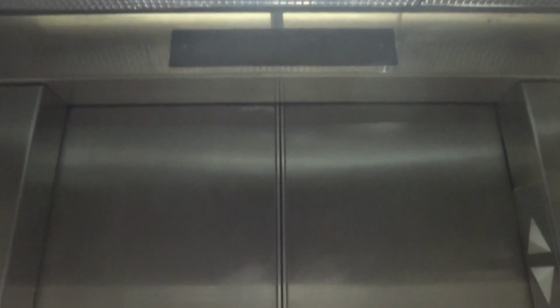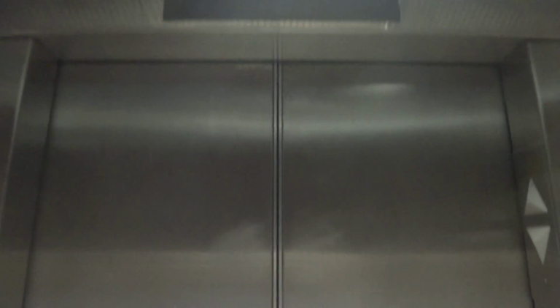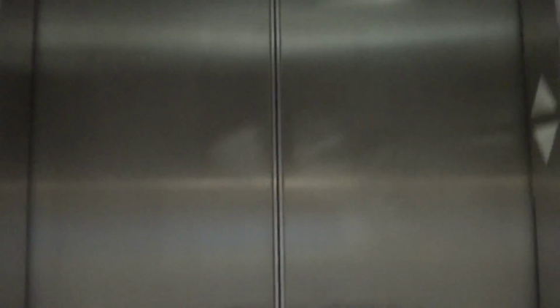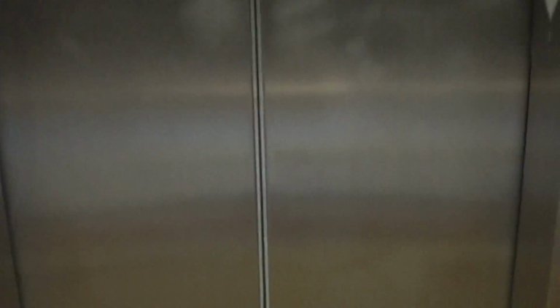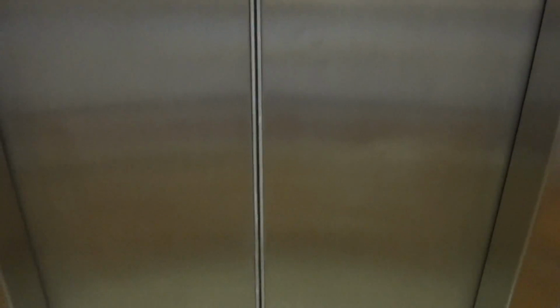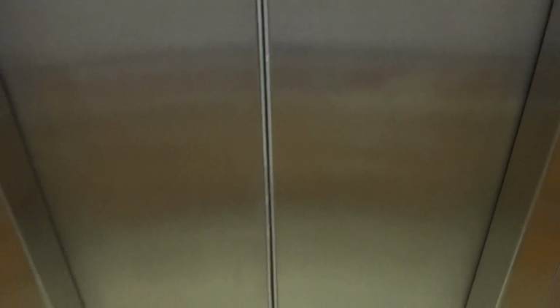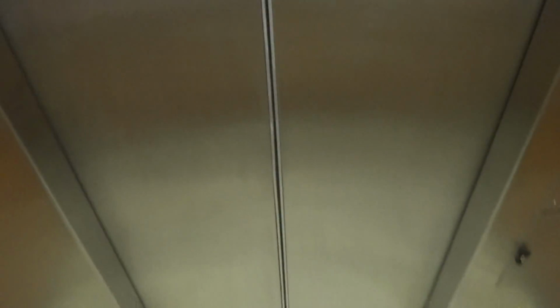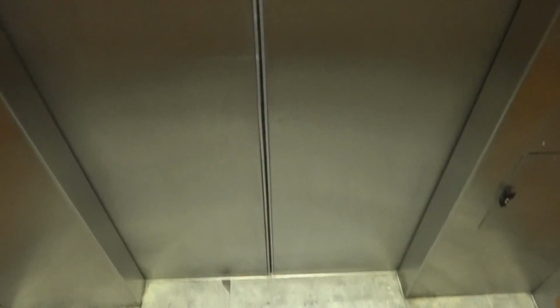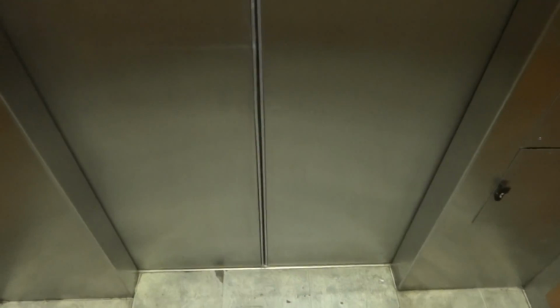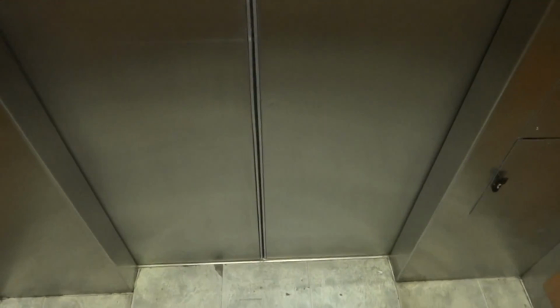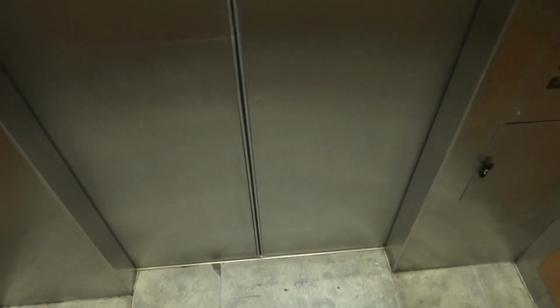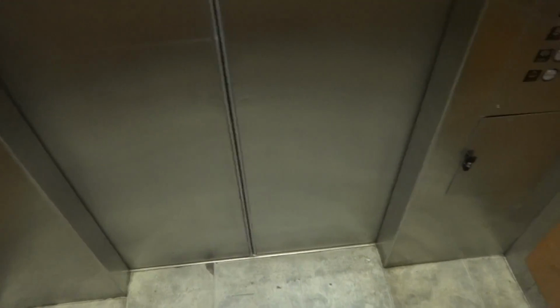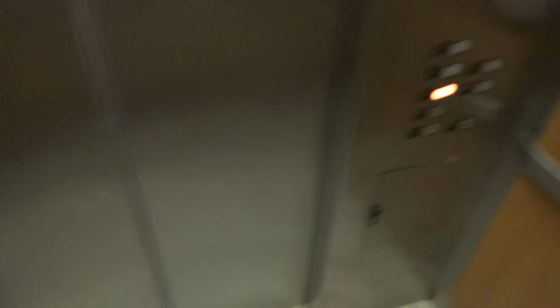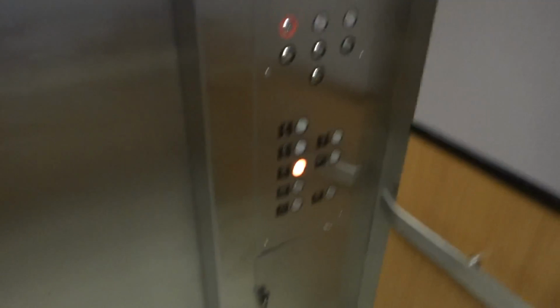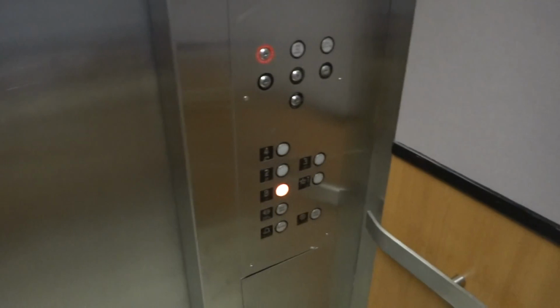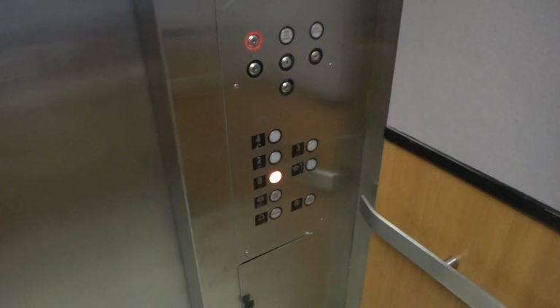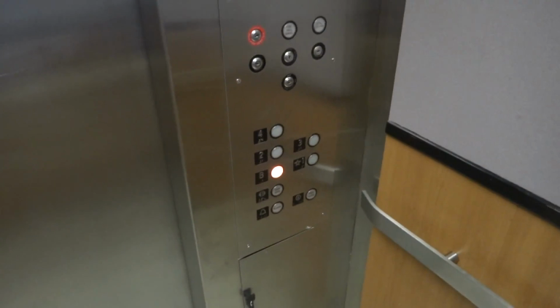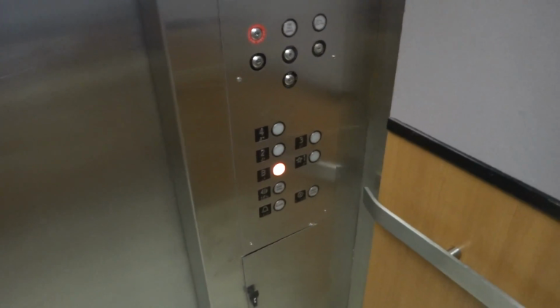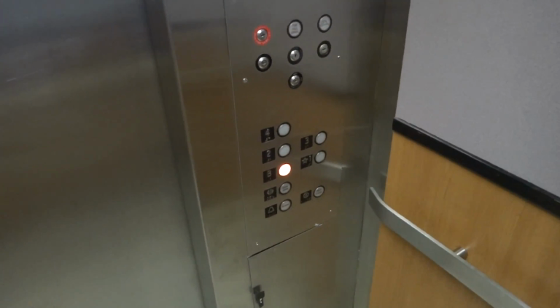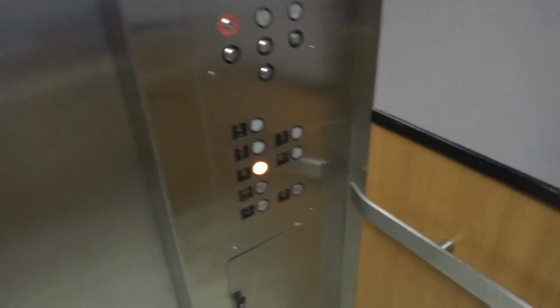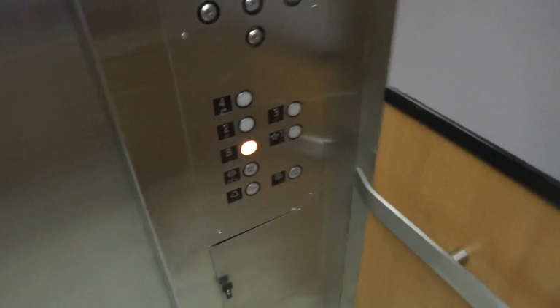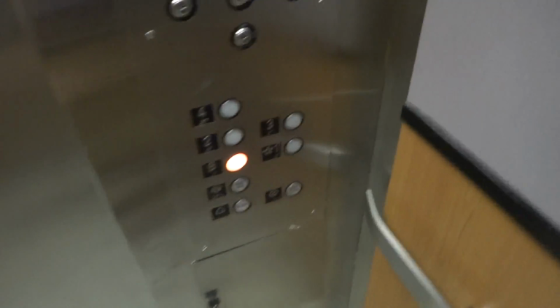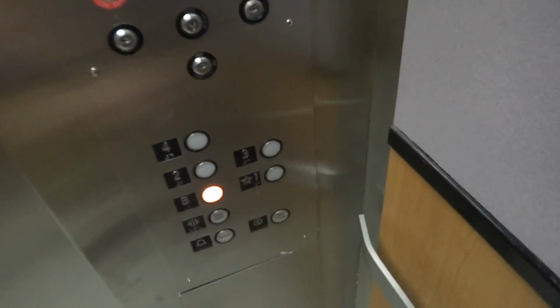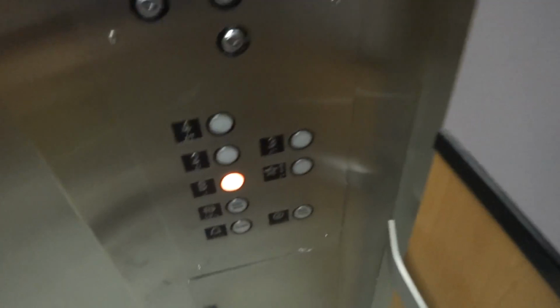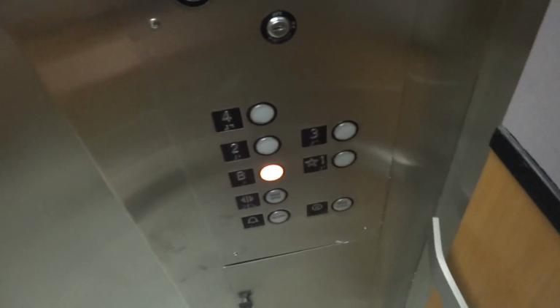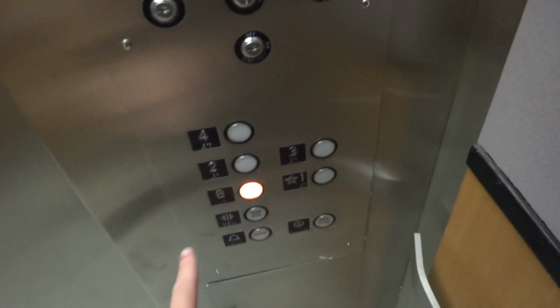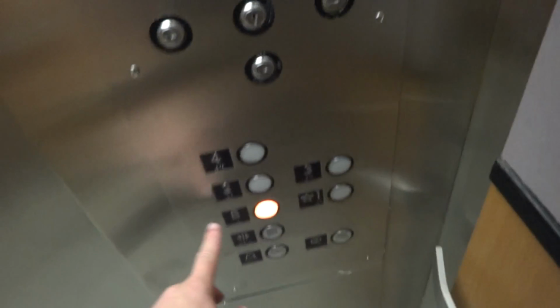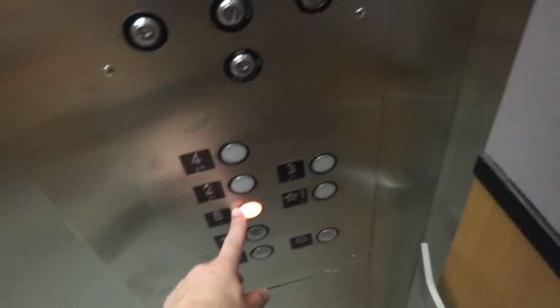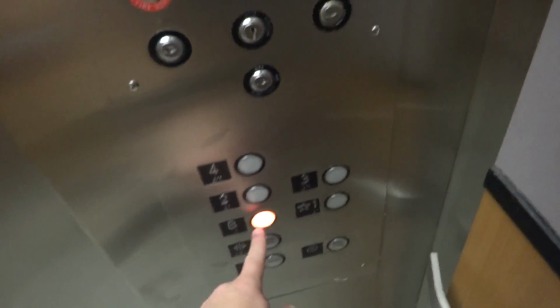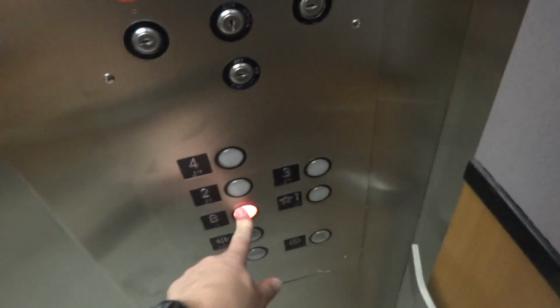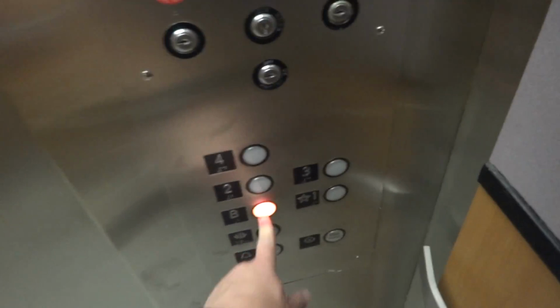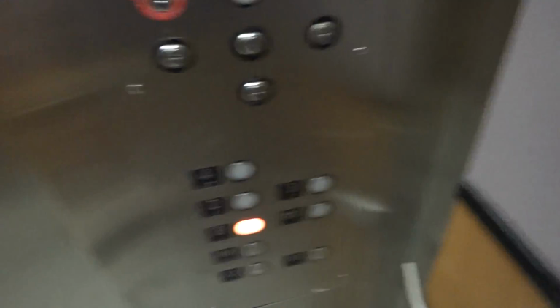Look at that door style. That kind of reminds me of a Sears elevator a little bit, because it has the same kind of fixtures as one would have.